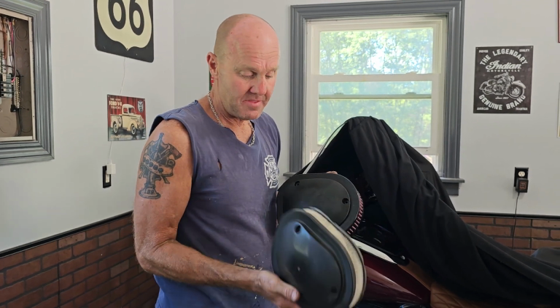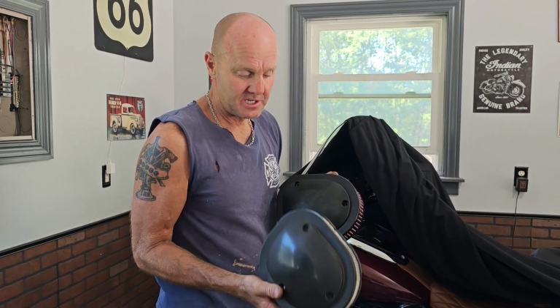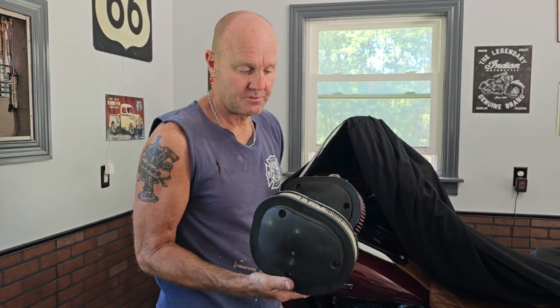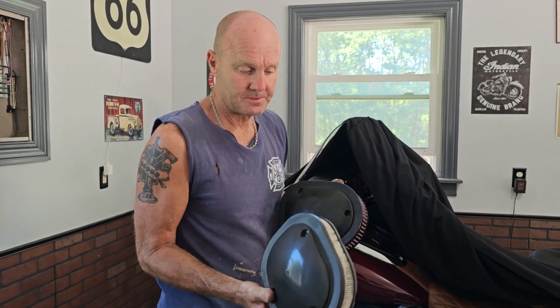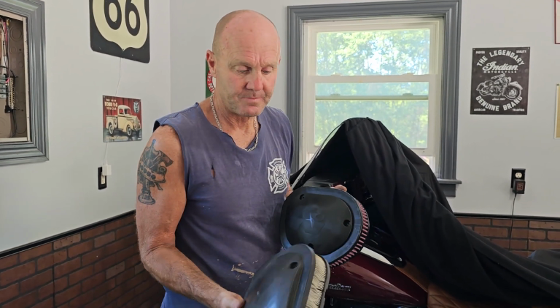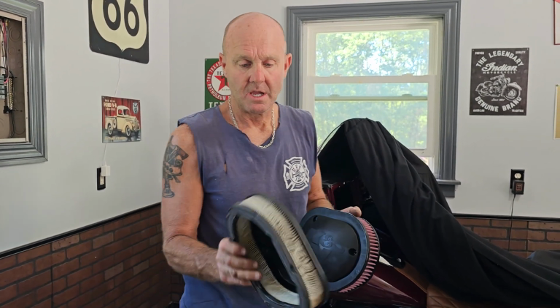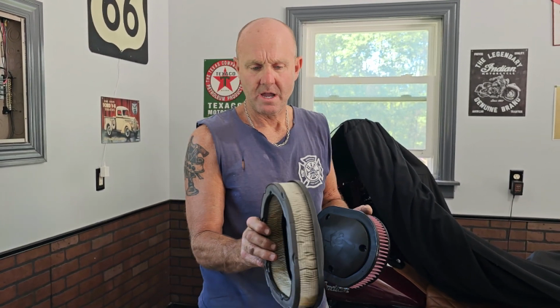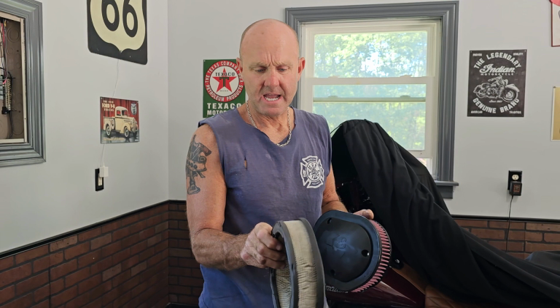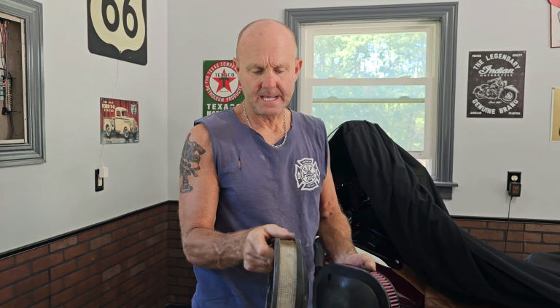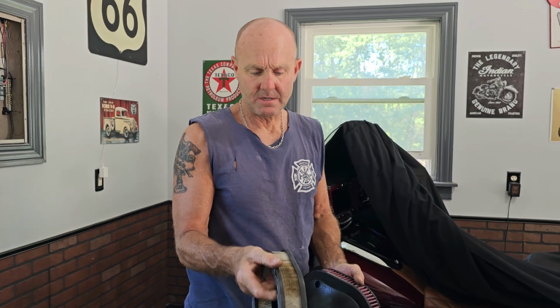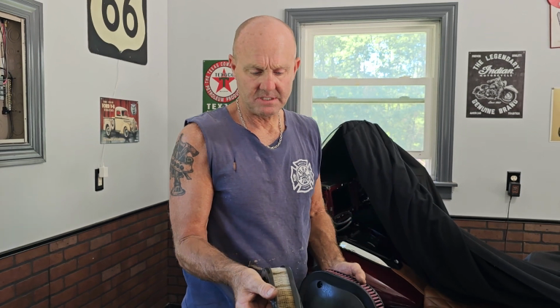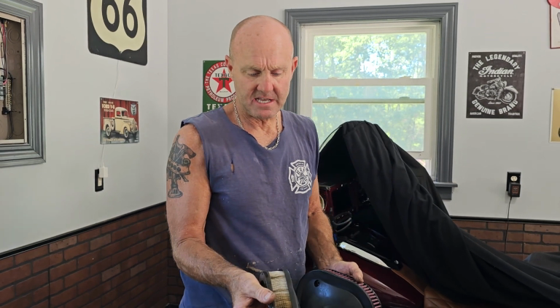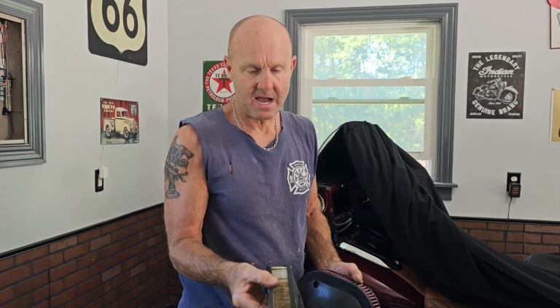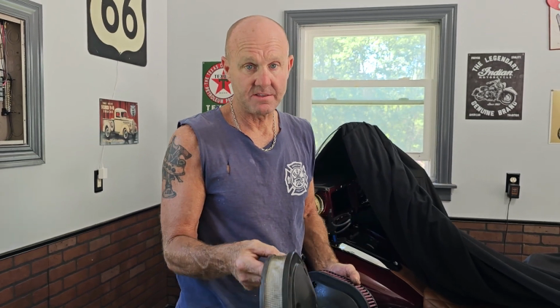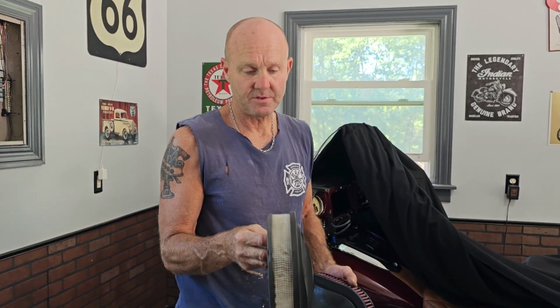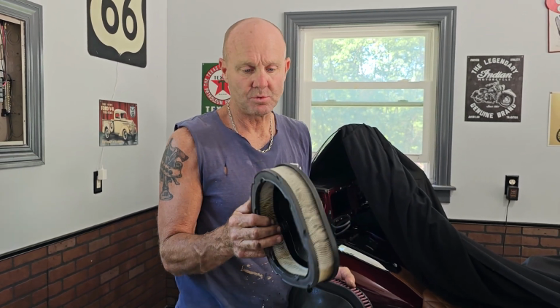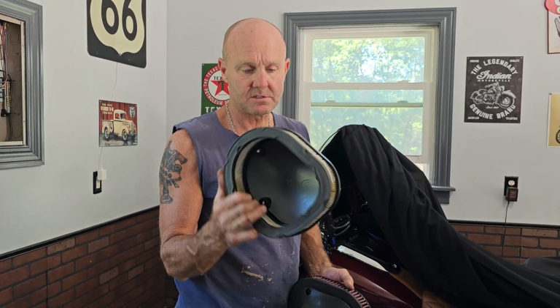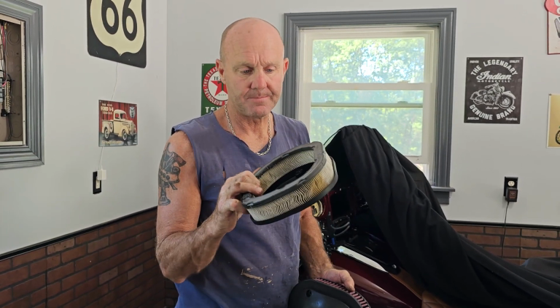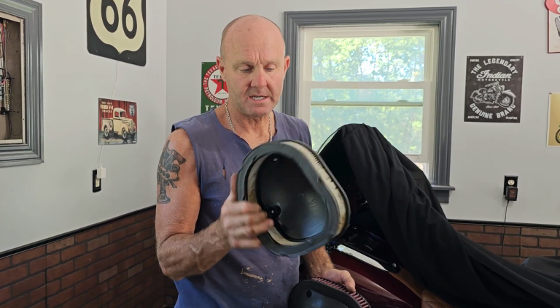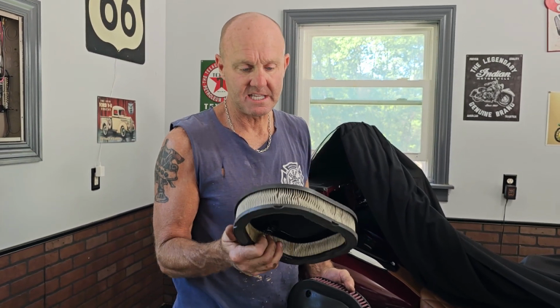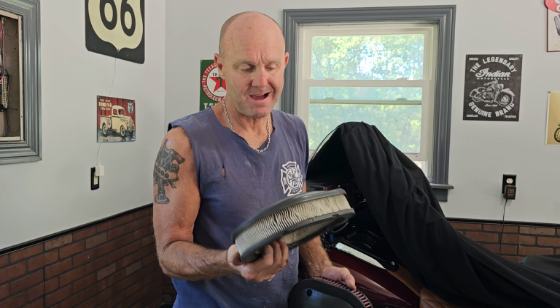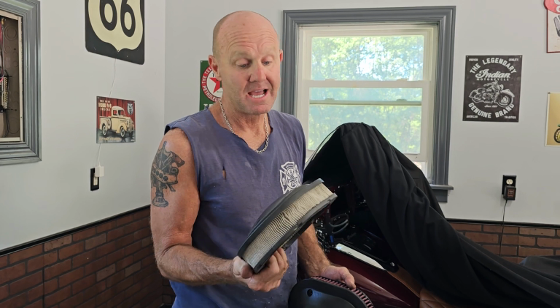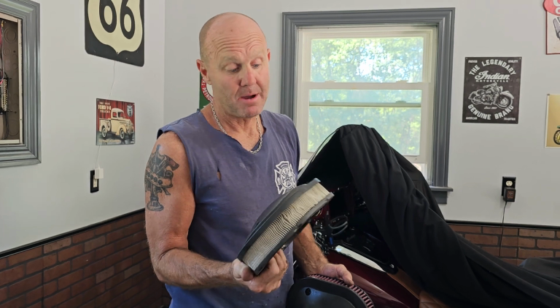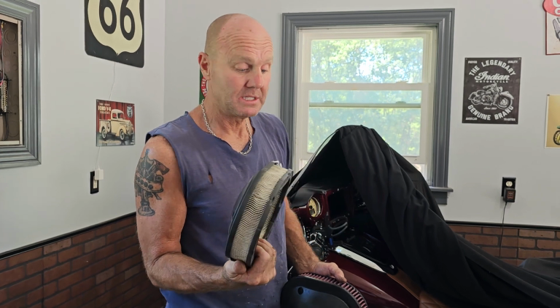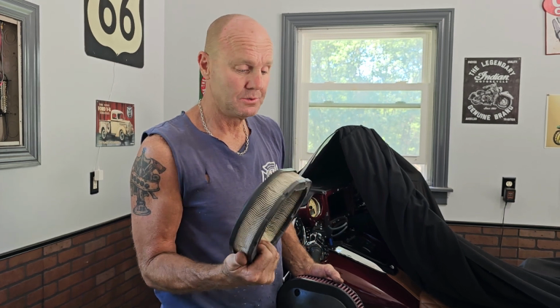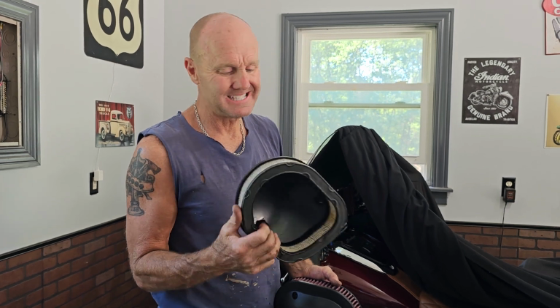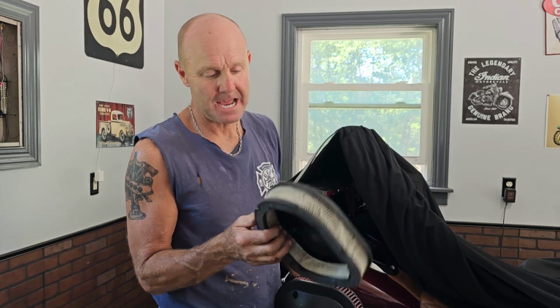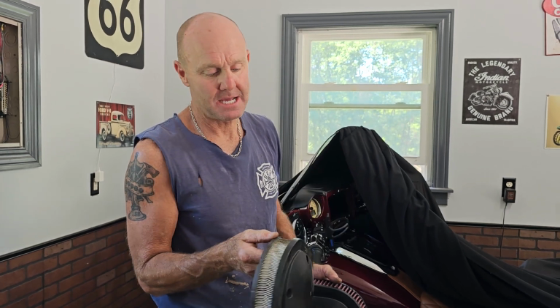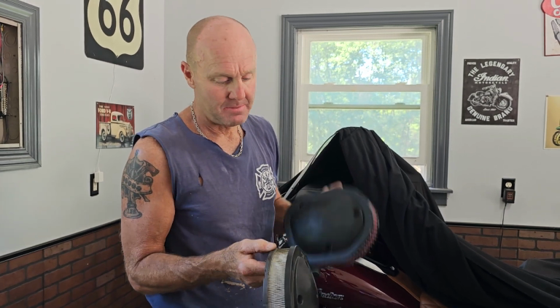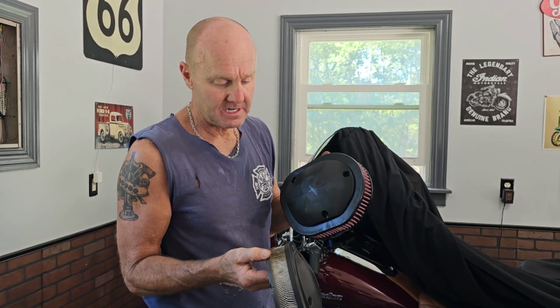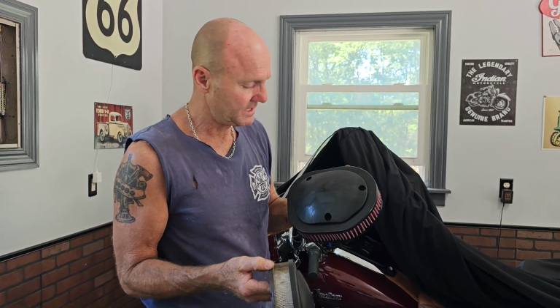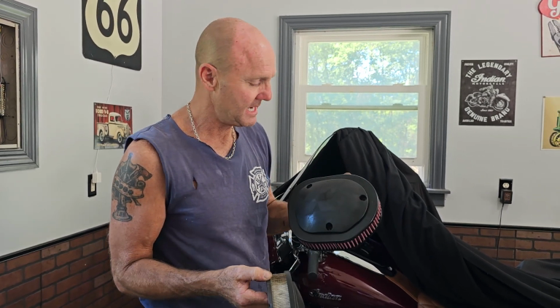This is the original filter and I got about 11,000 miles out of this. This is what it looks like at 11,000 miles — probably went a little too long. It's not that bad but I figured I'd go with the K&N.